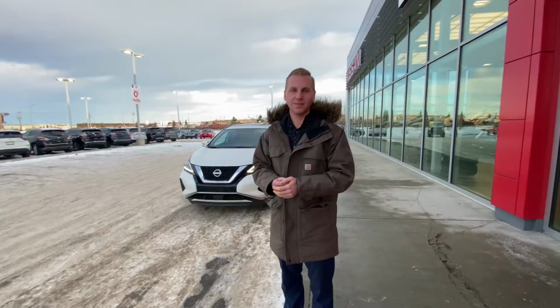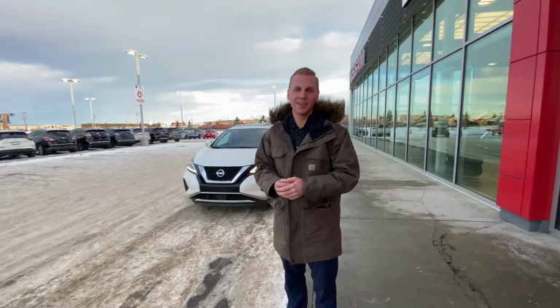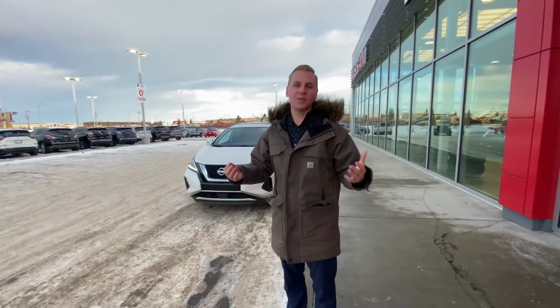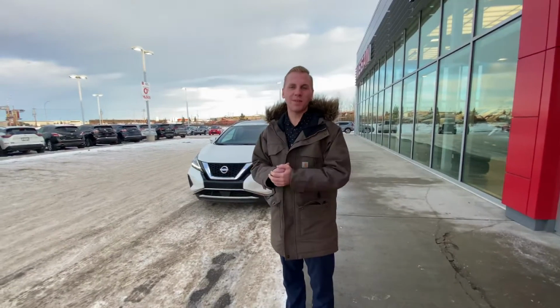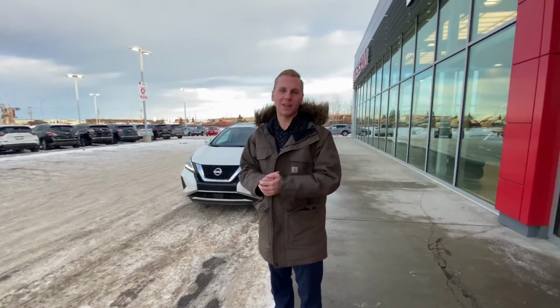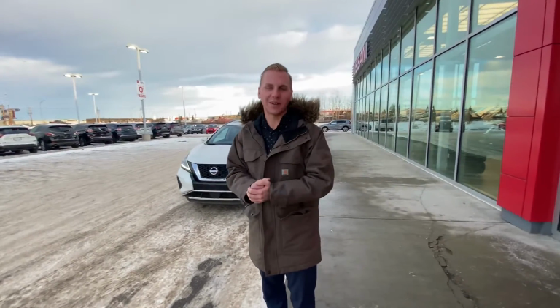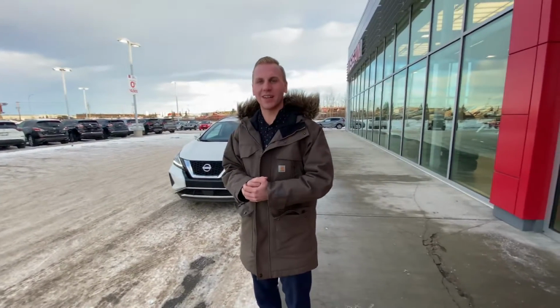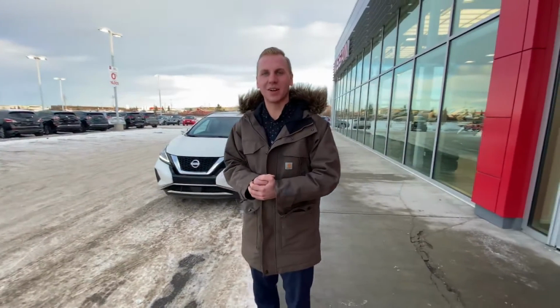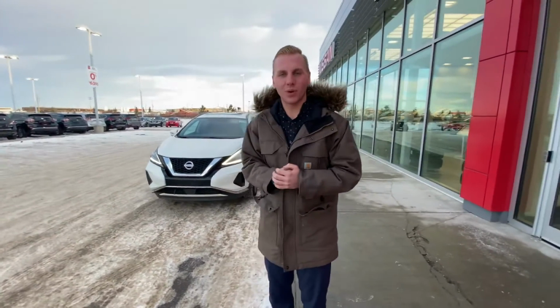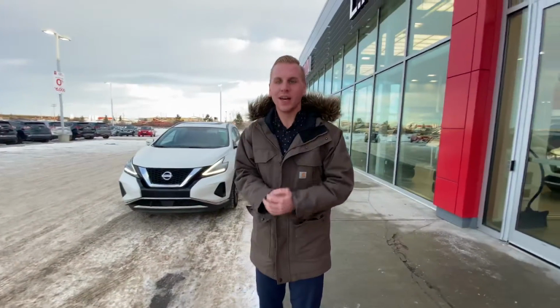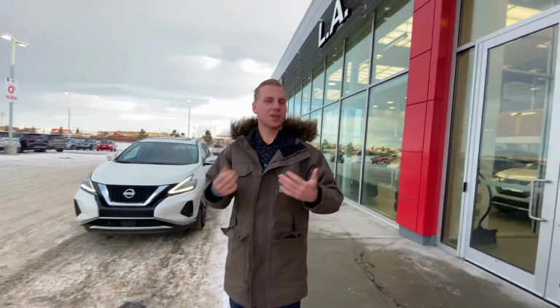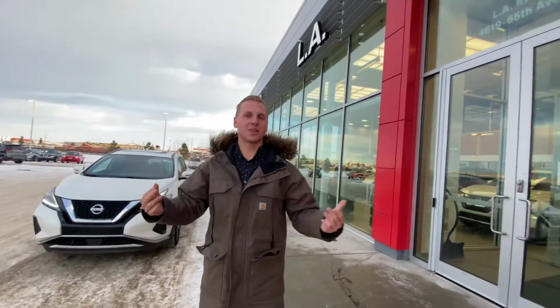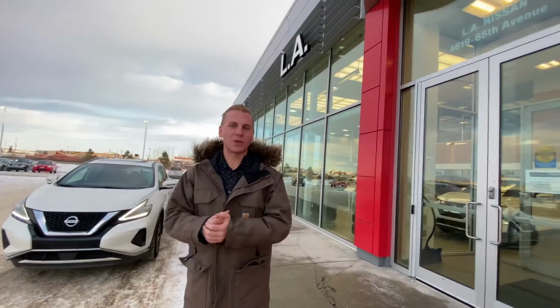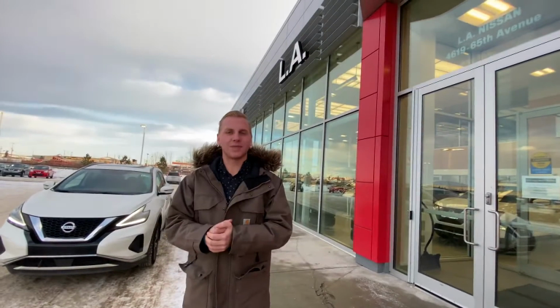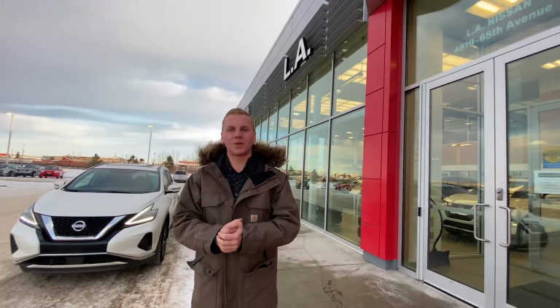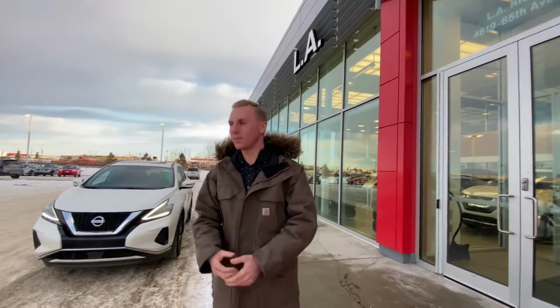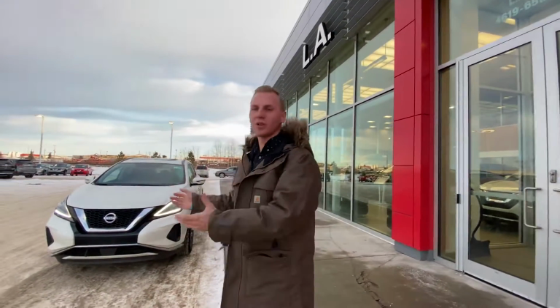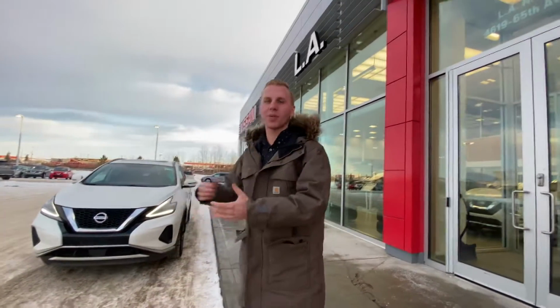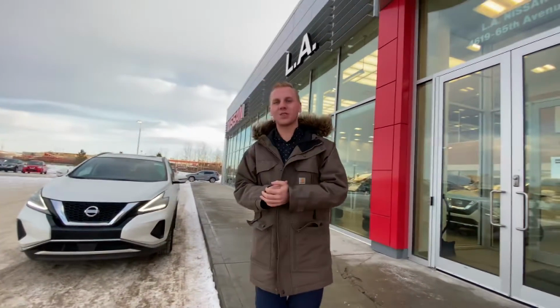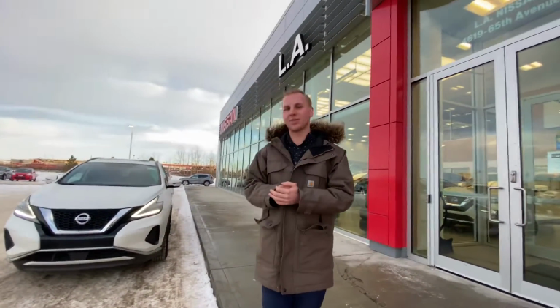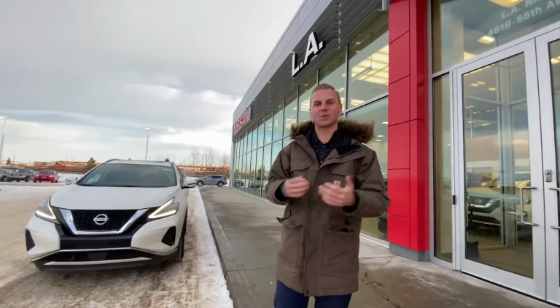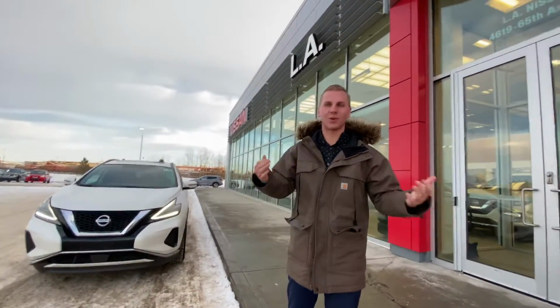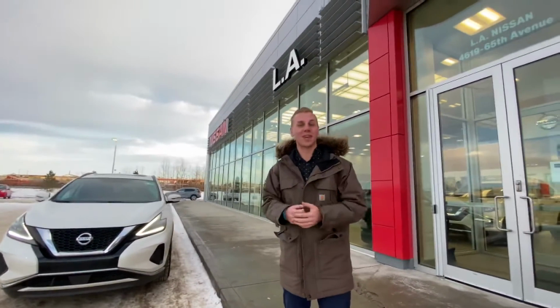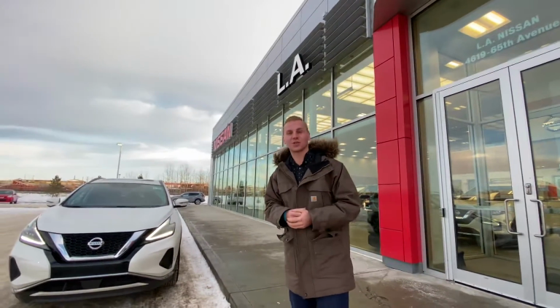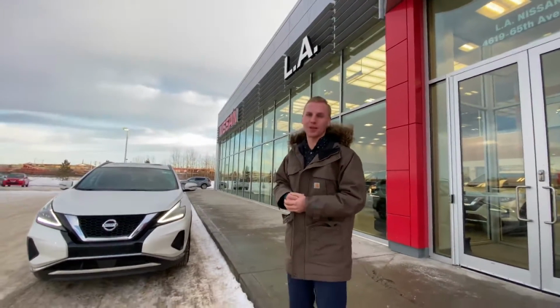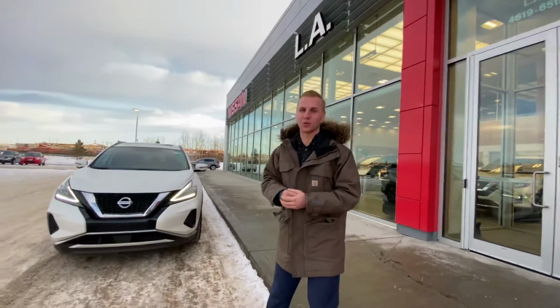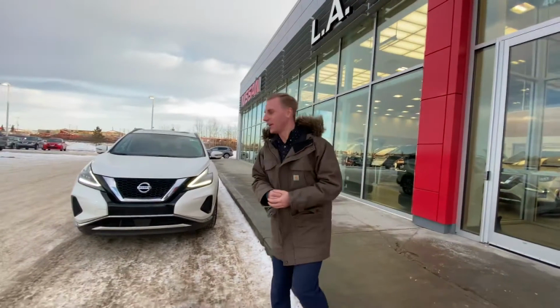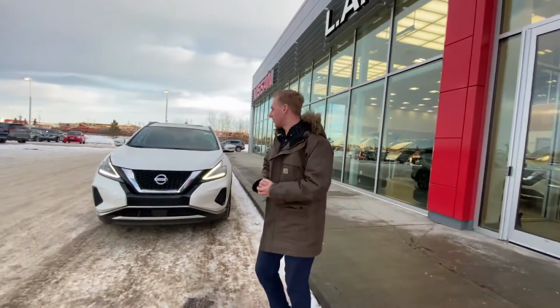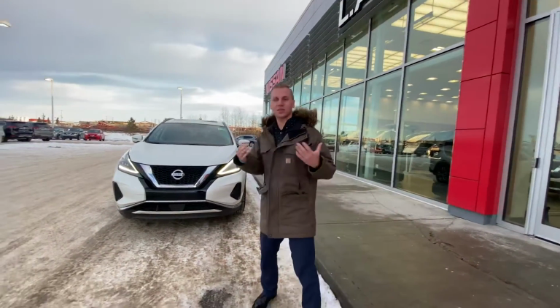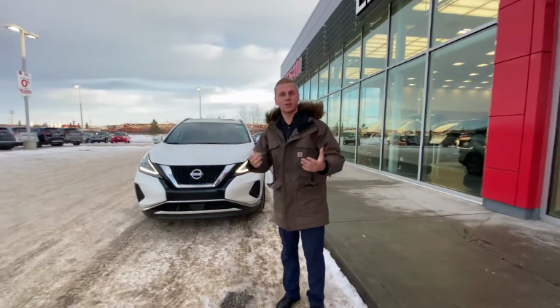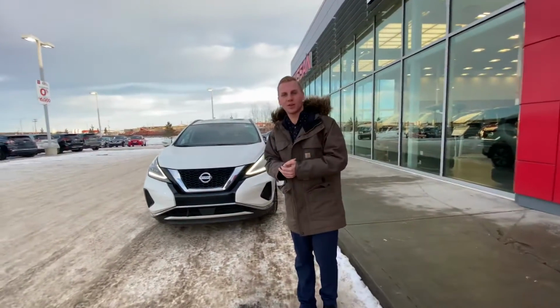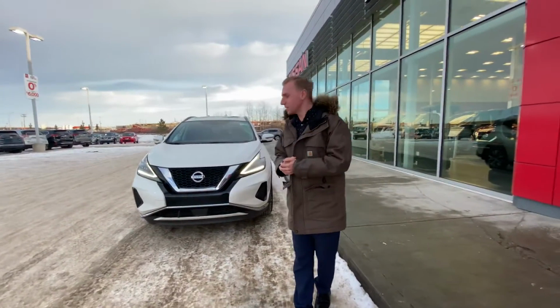Good afternoon Bev, it's Brendan down here at LA Nissan. I just wanted to send you this quick personalized video because I promised I'd show you a couple of features on the vehicle, and I also wanted to thank you for stopping by the store and giving us an opportunity to earn your business.